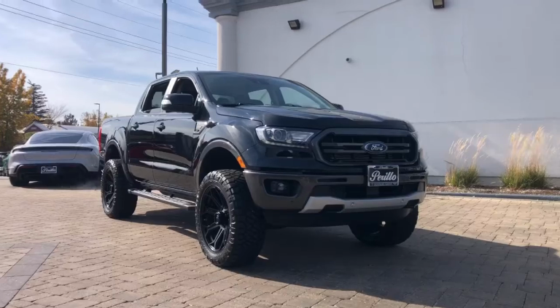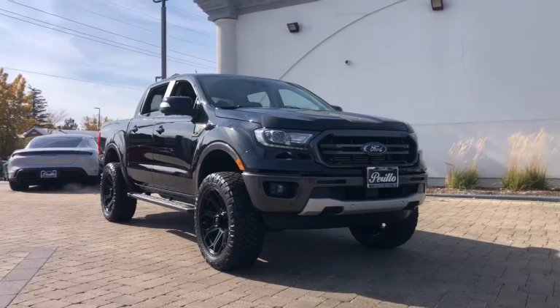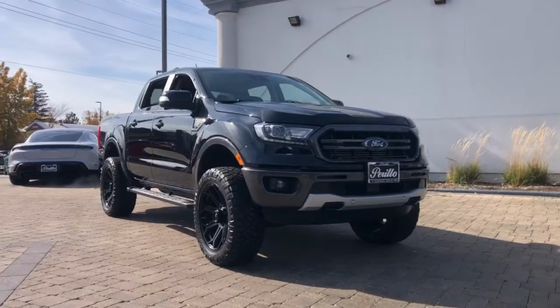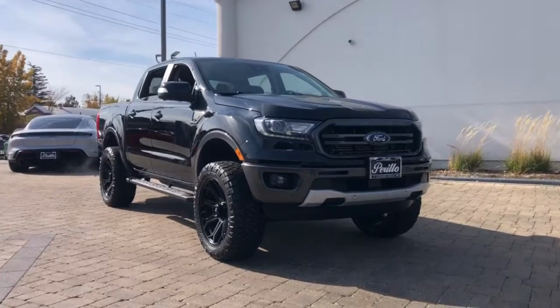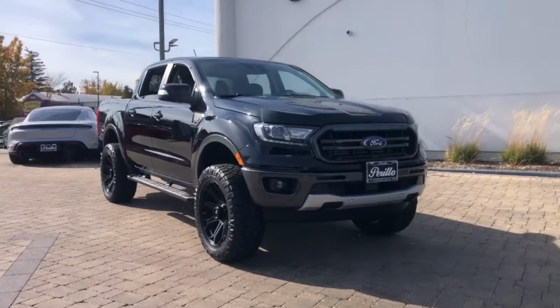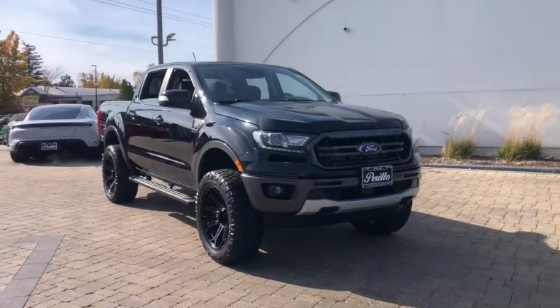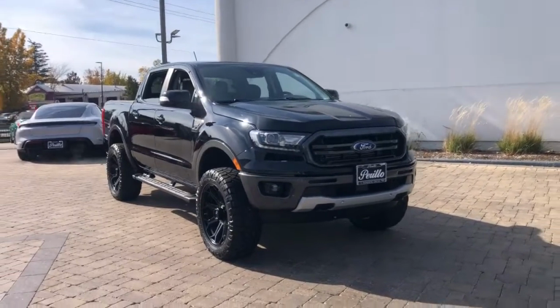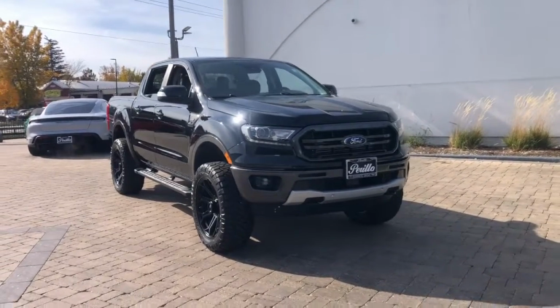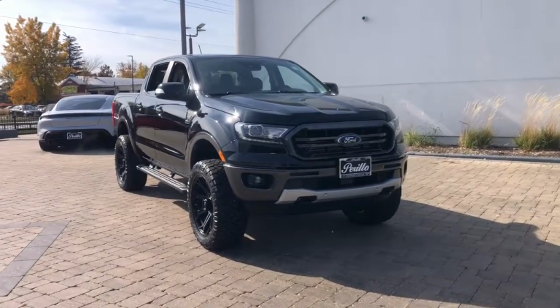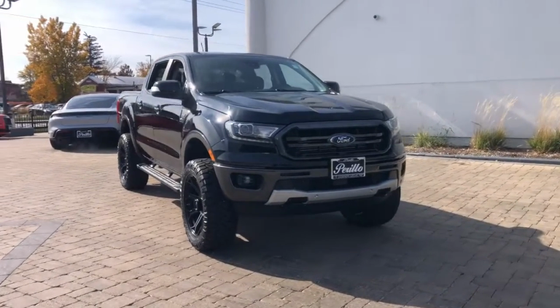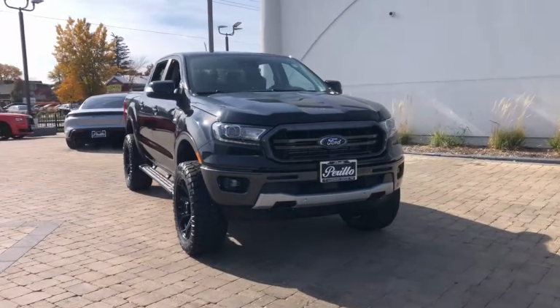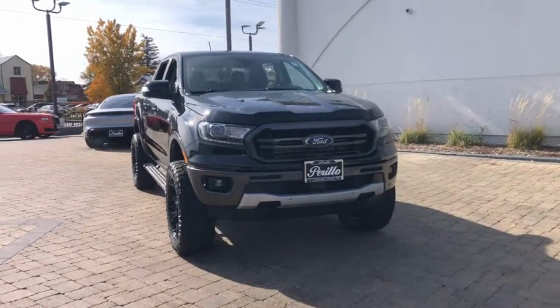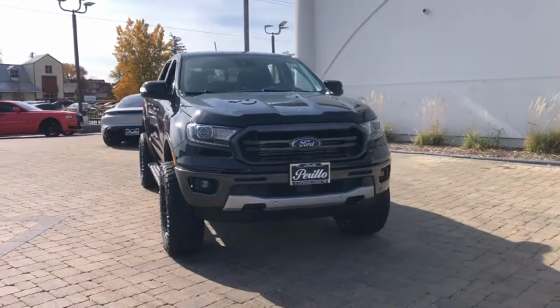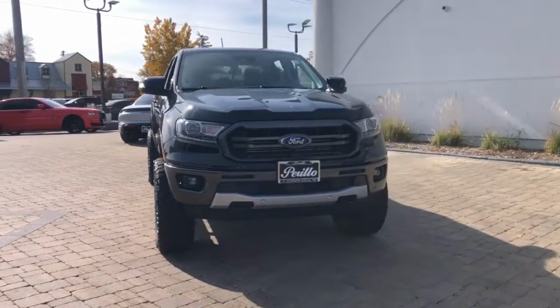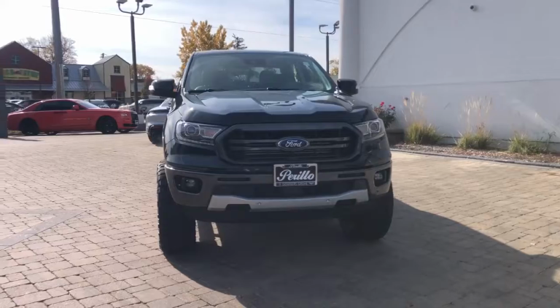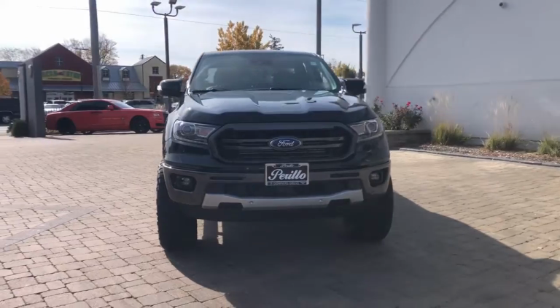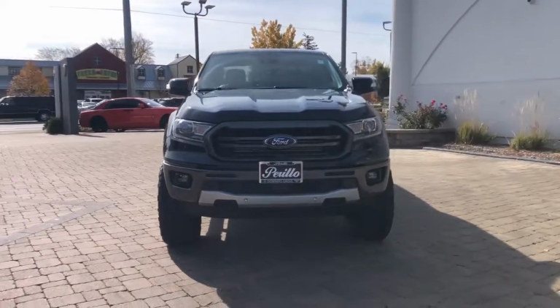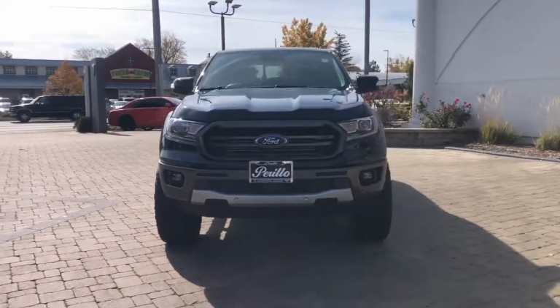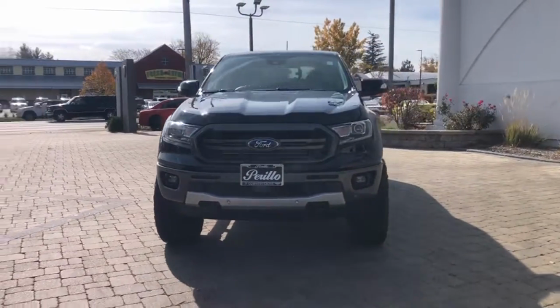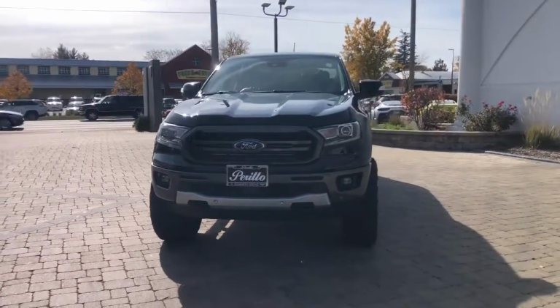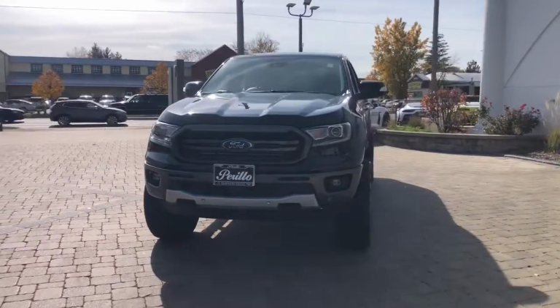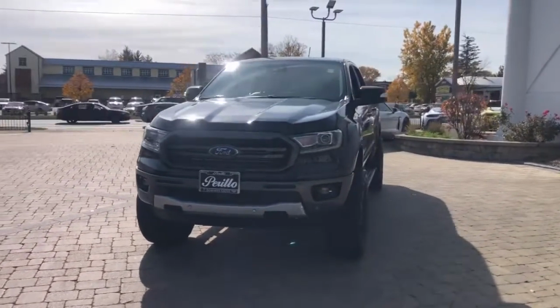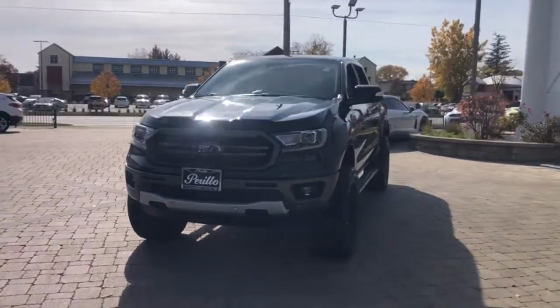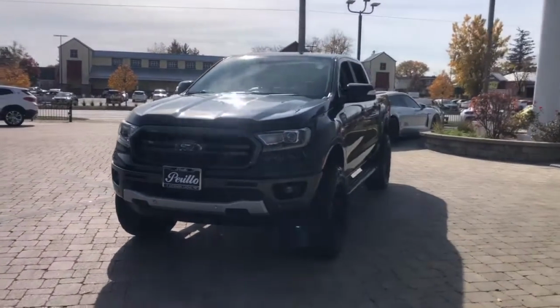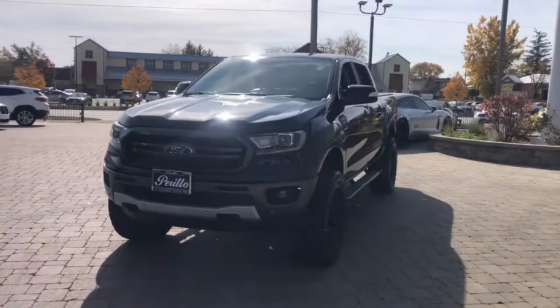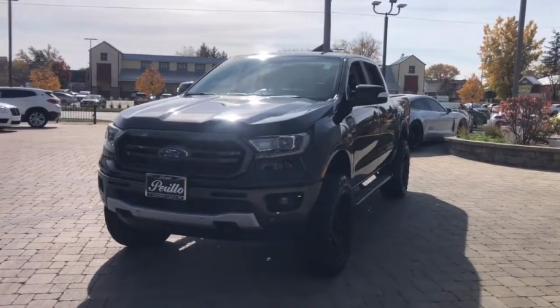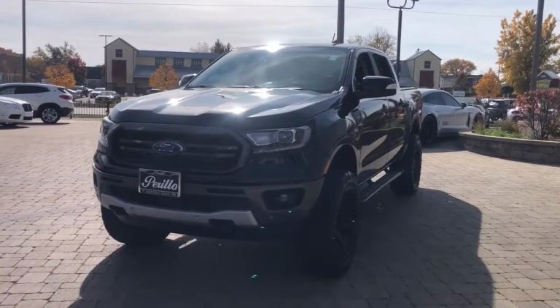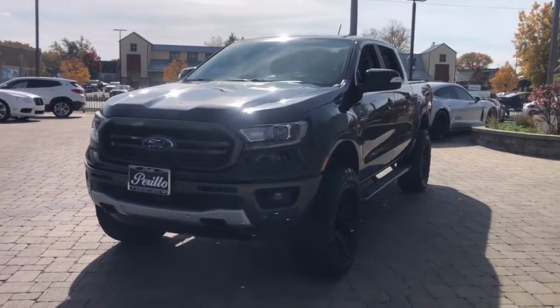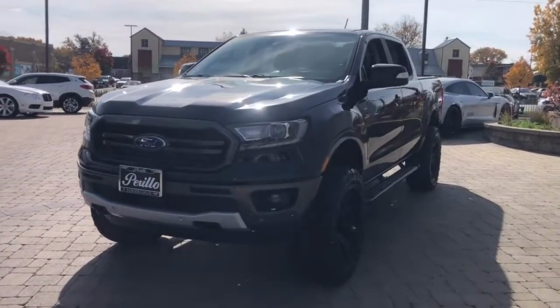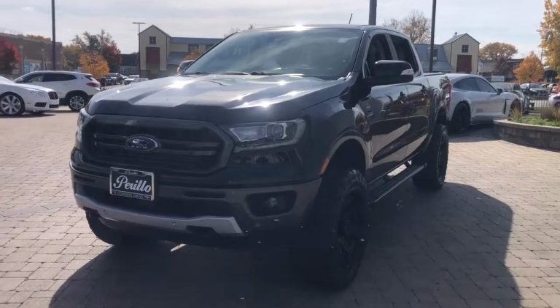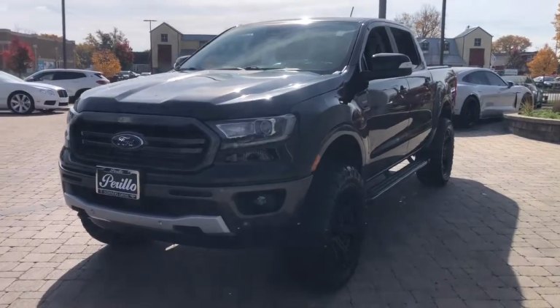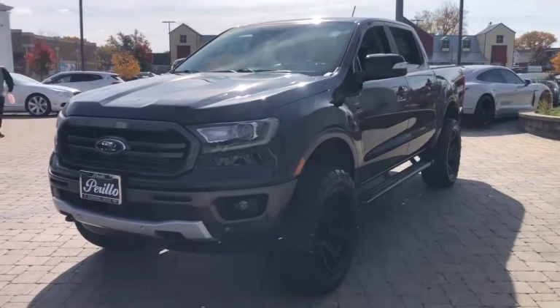Get a feel for the 2020 Ford Ranger. This vehicle is an outstanding buy with fewer than 25,000 miles on the odometer. Get serious about your outdoor lifestyle.